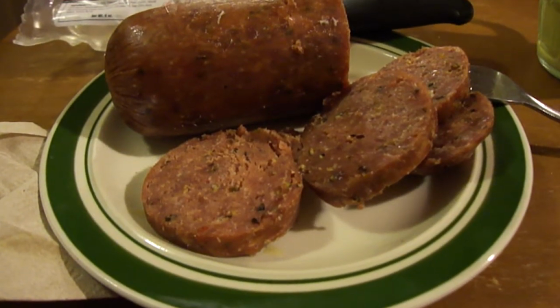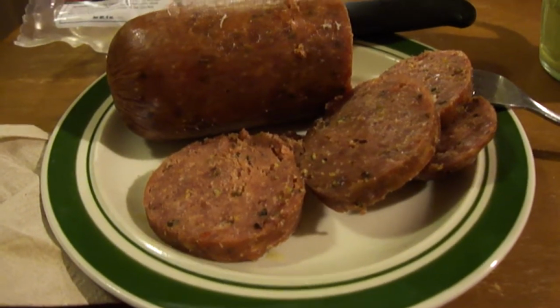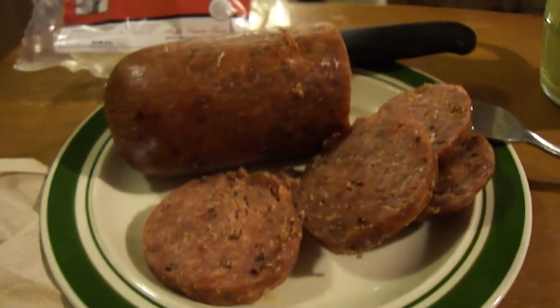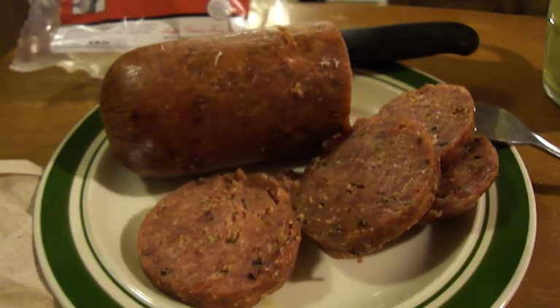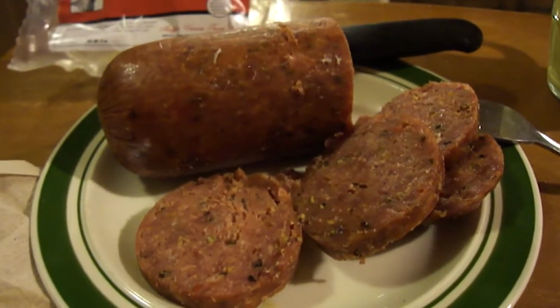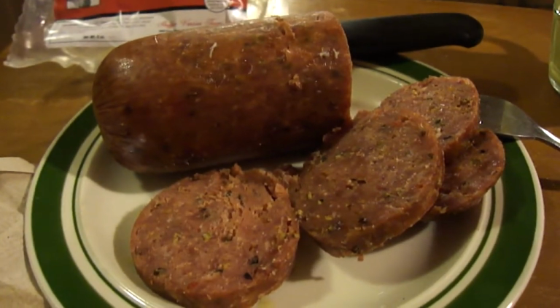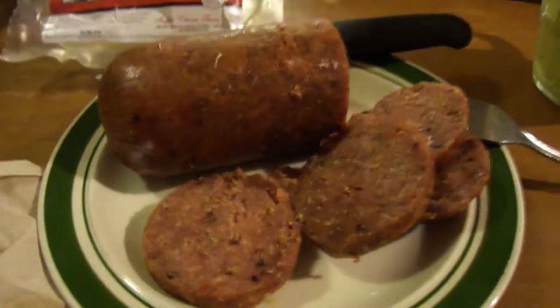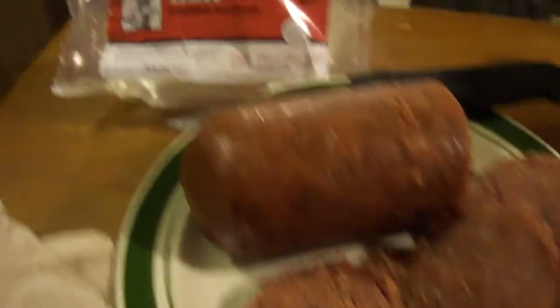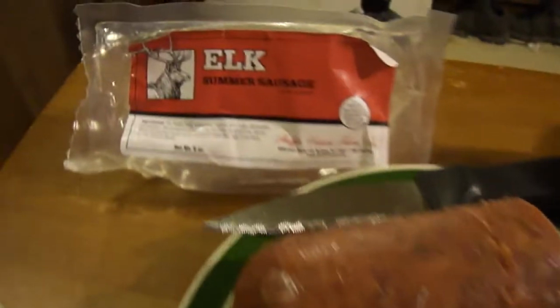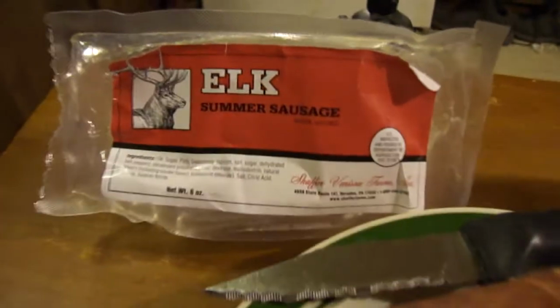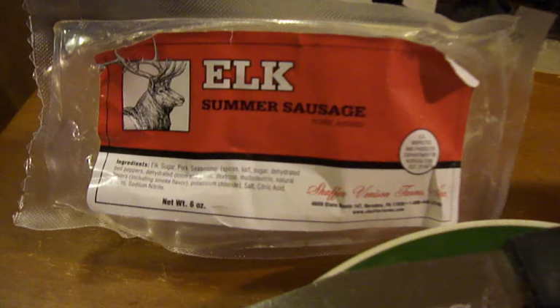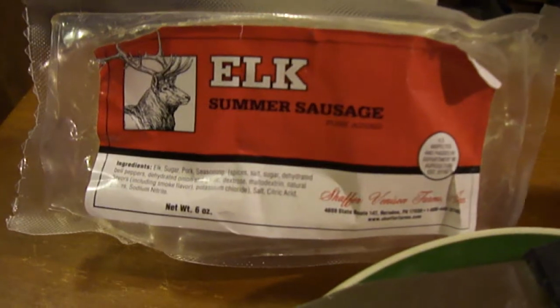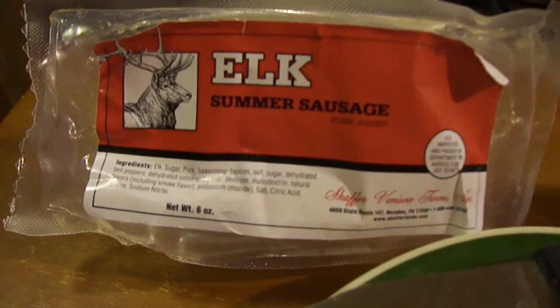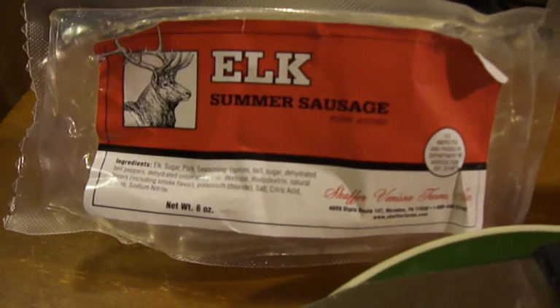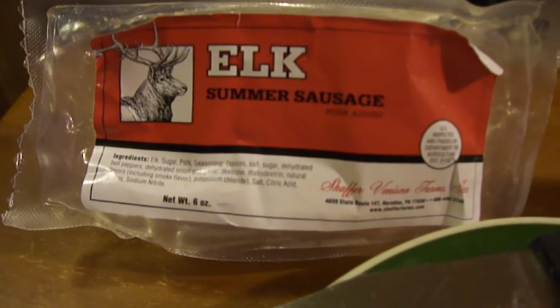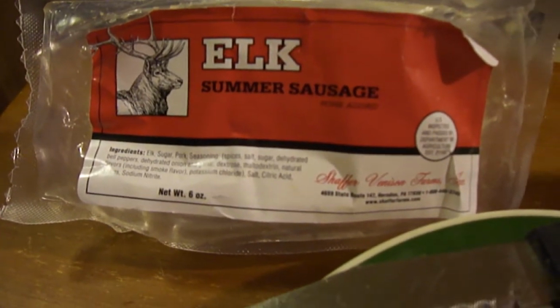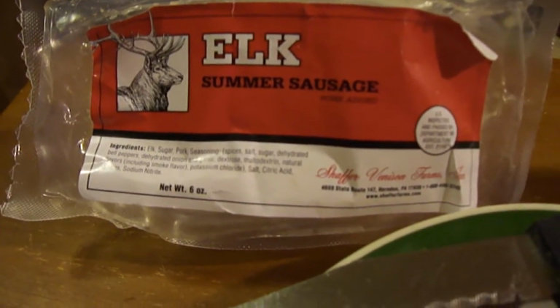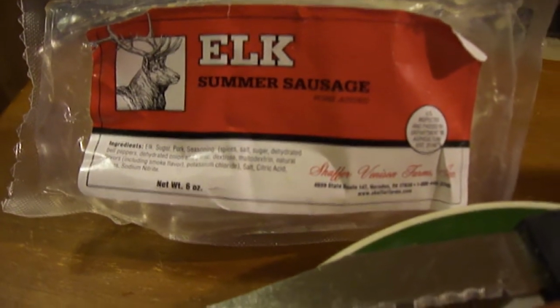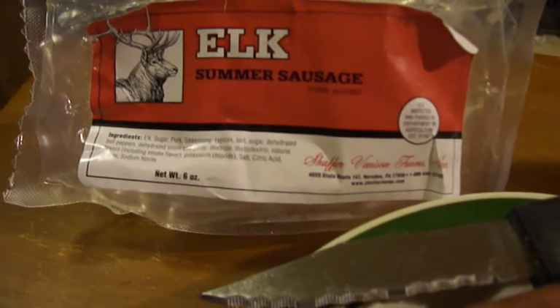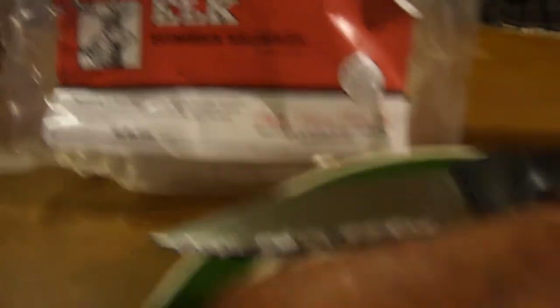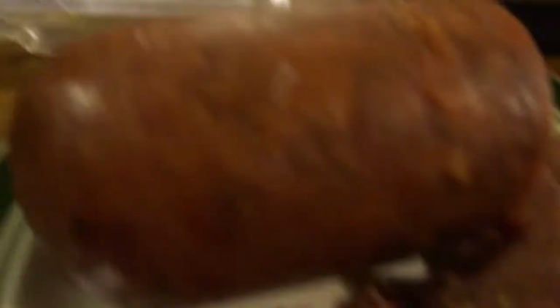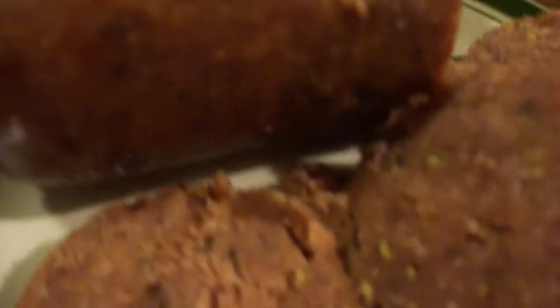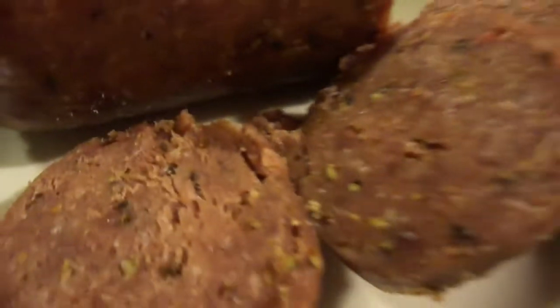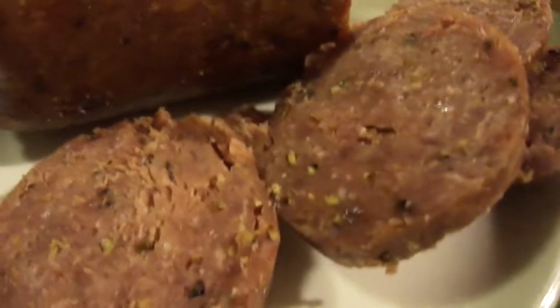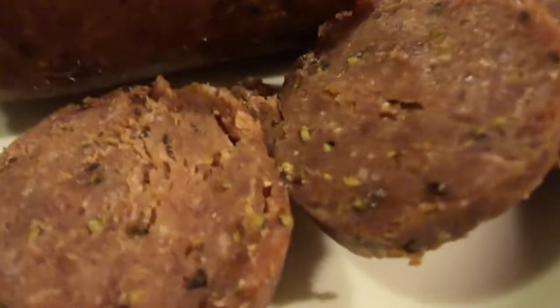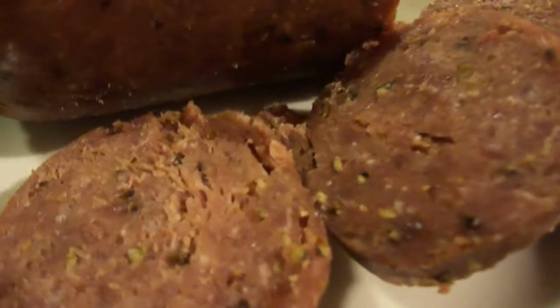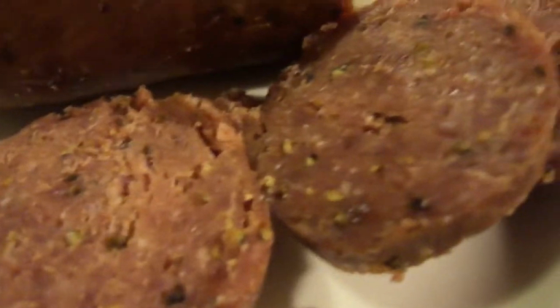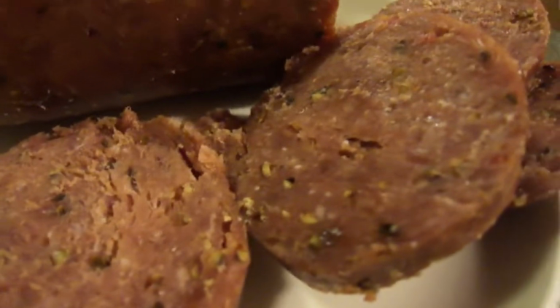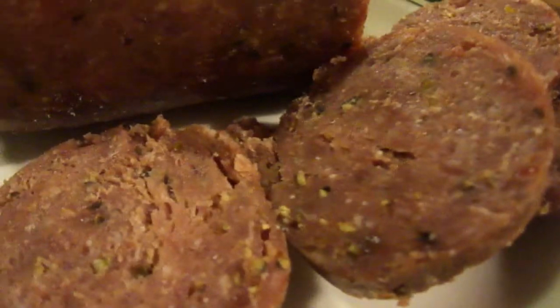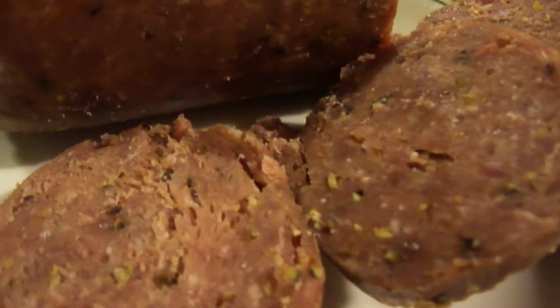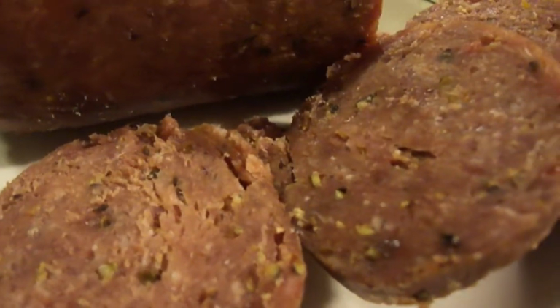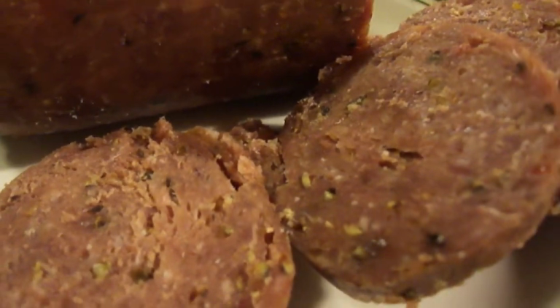Hey, my legion, how y'all doing today? I'm here today to review elk summer sausage that my friend Heather Maston was kind enough to send me, and this is from the Schaefer Venison Farms of Herndon, PA.